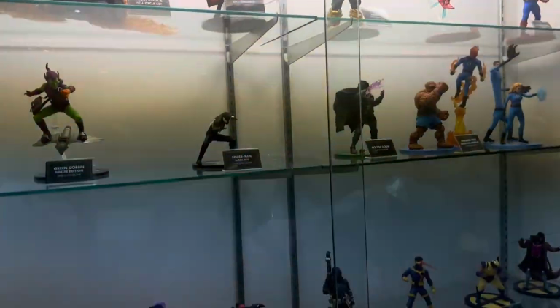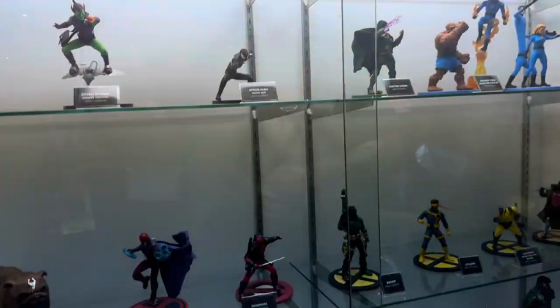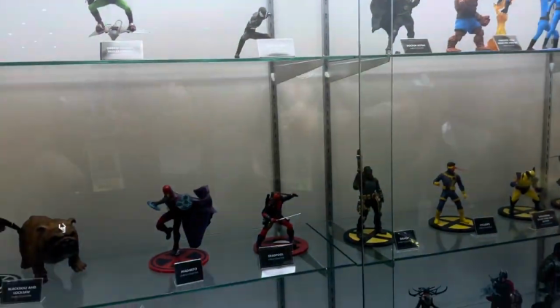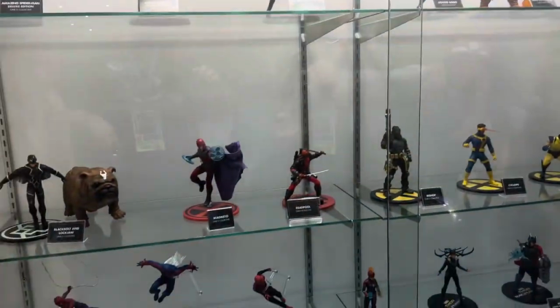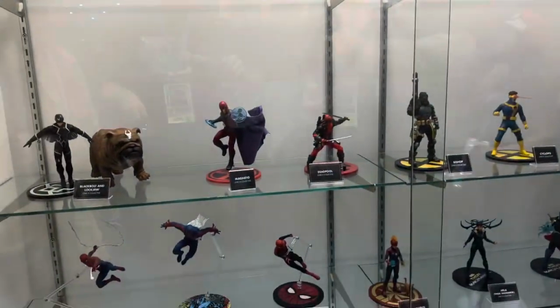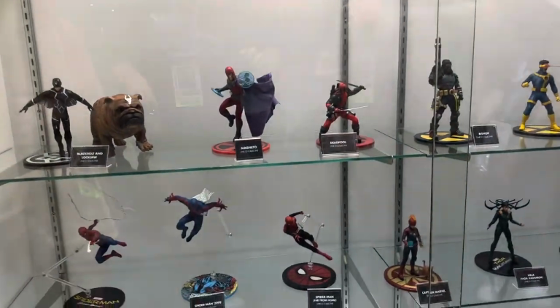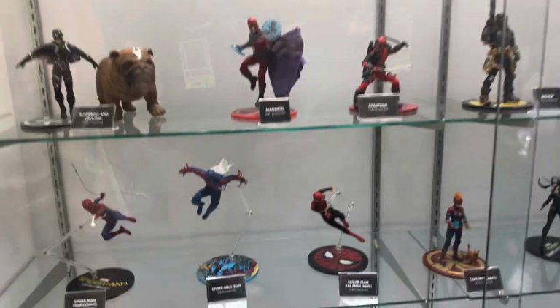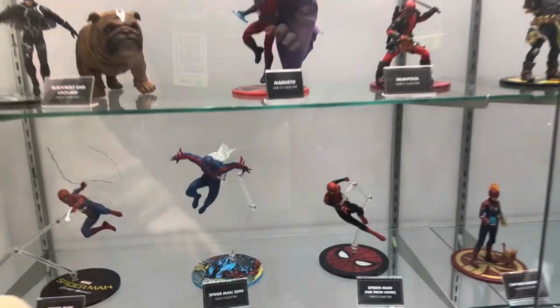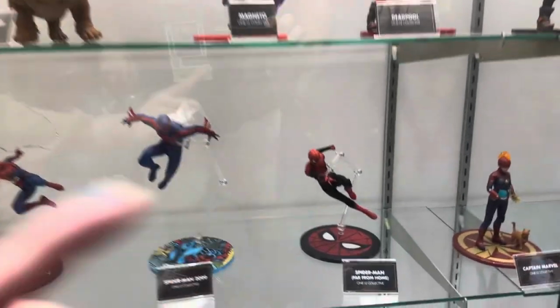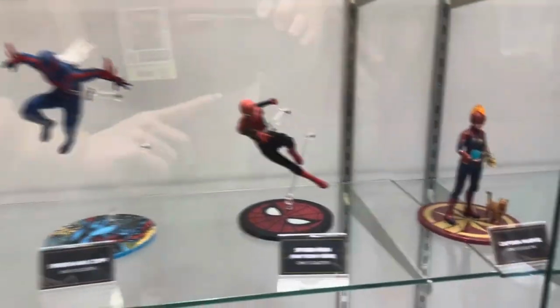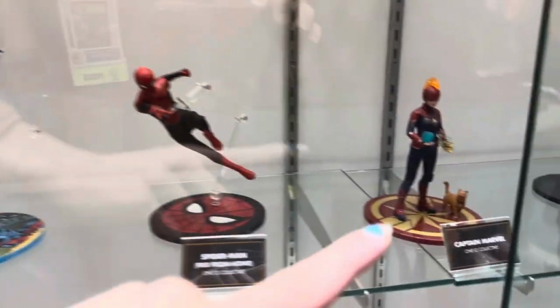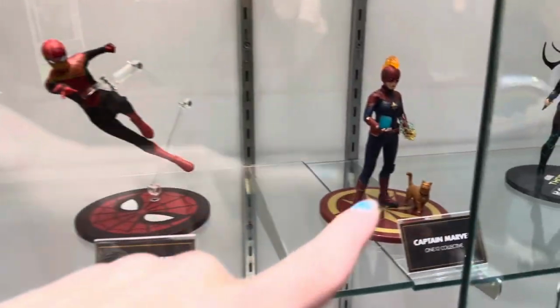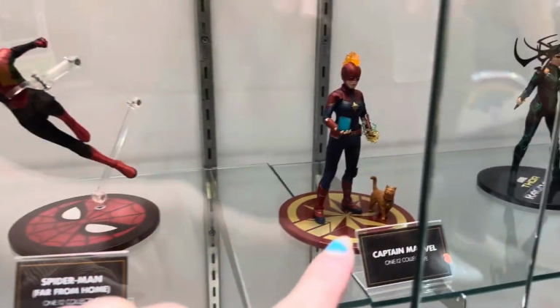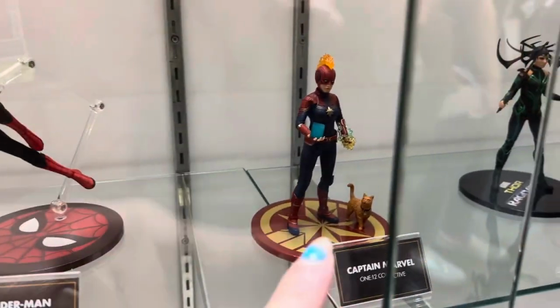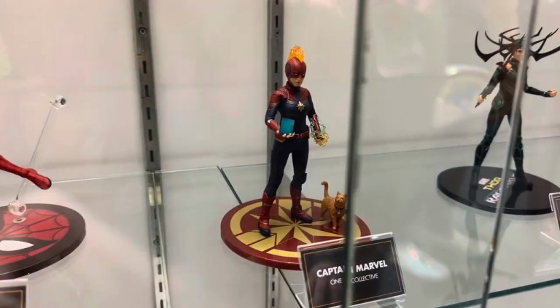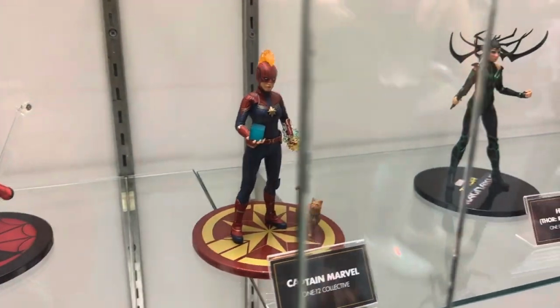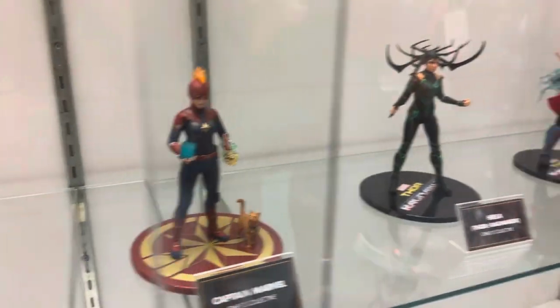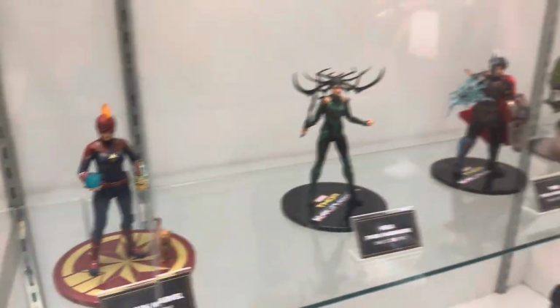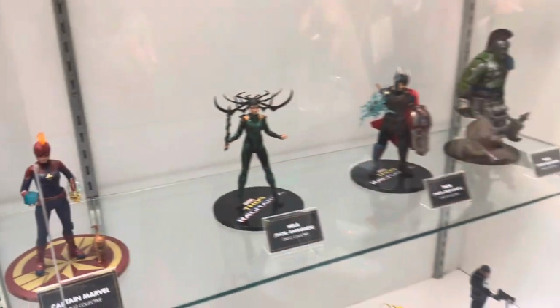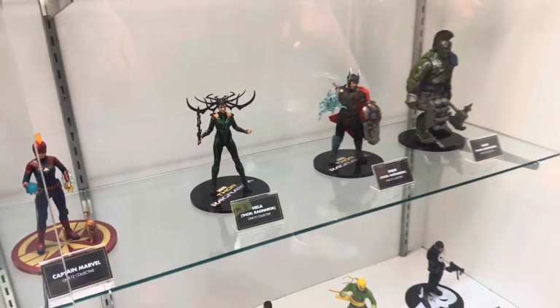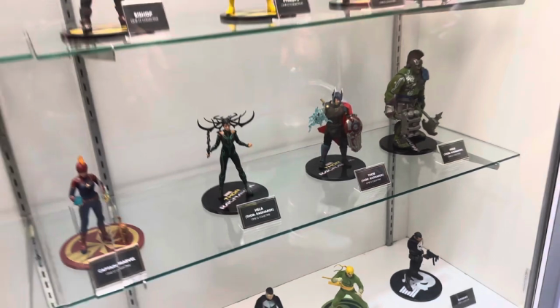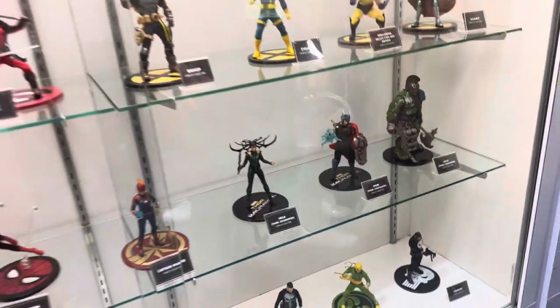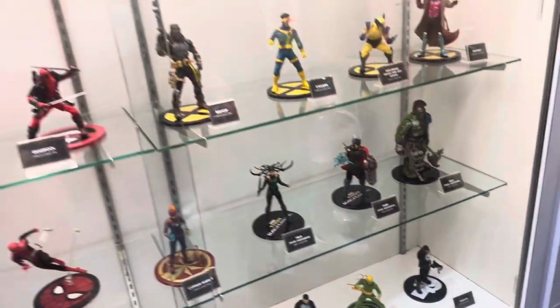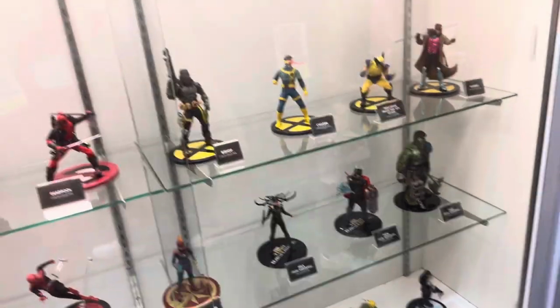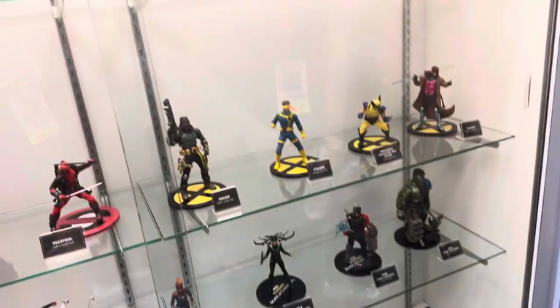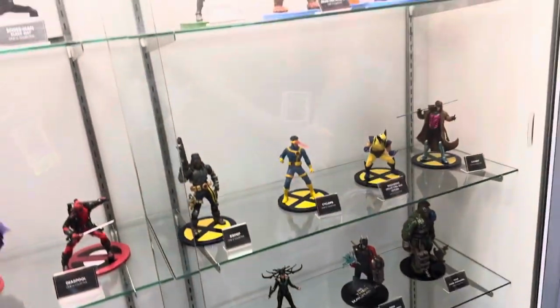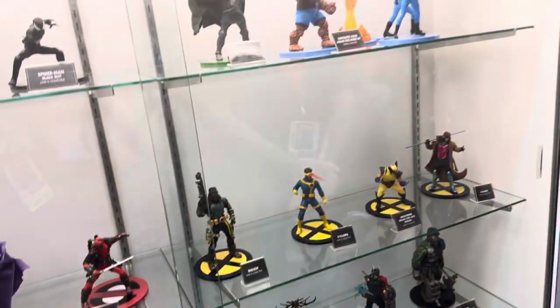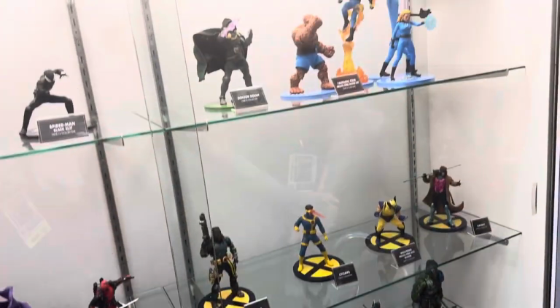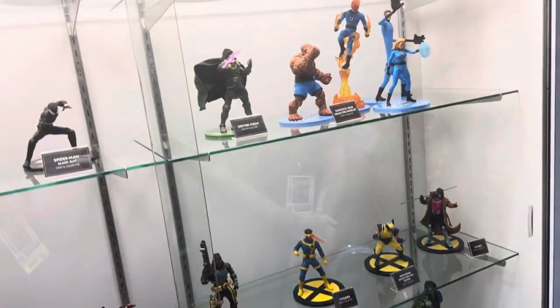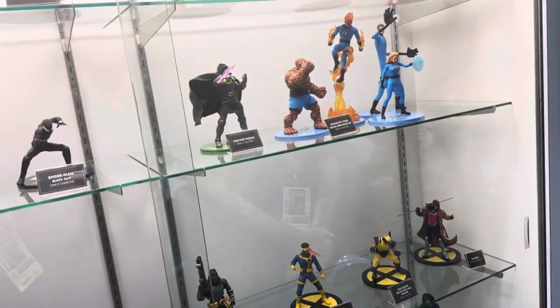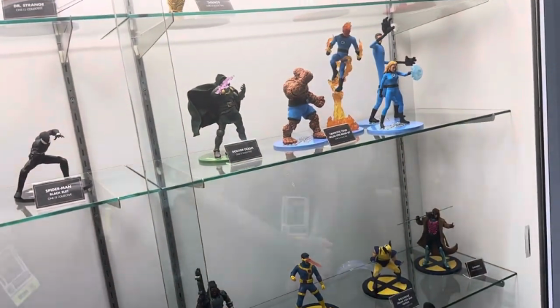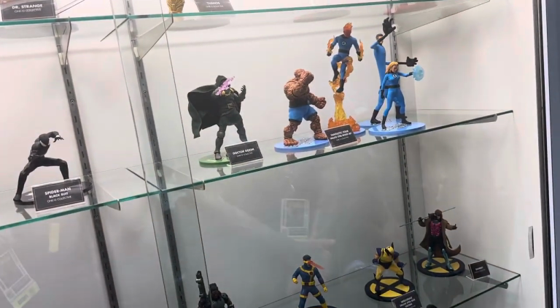They have a Wolverine on sale here — it's $85. Captain Marvel. It's basically like Hot Toys but for 1/12 figures.